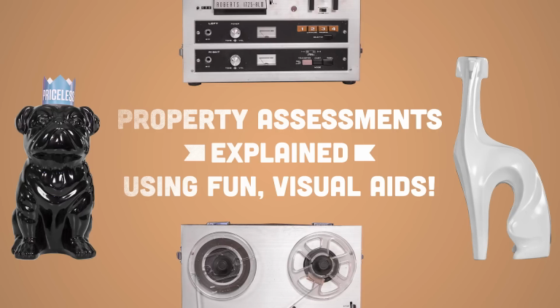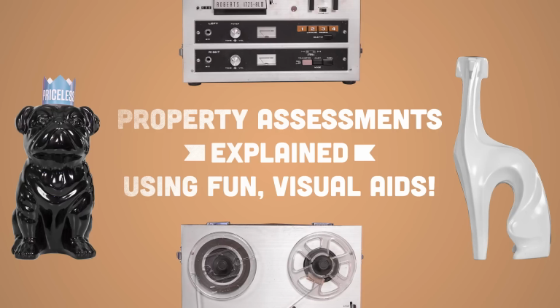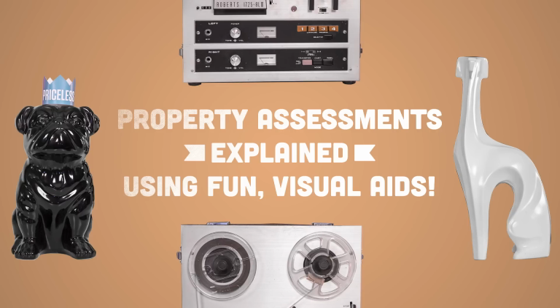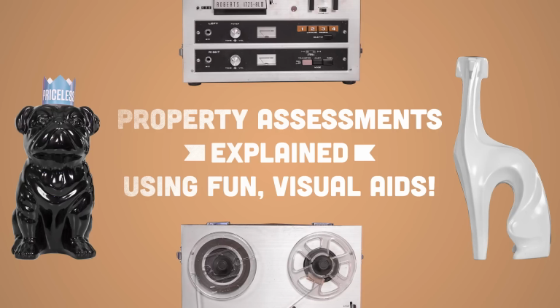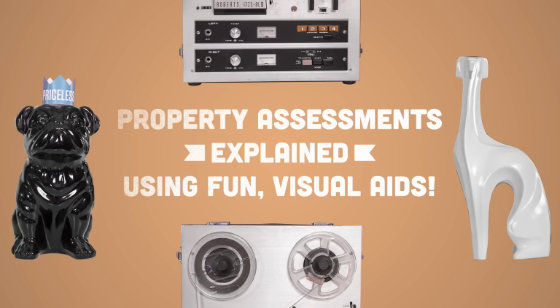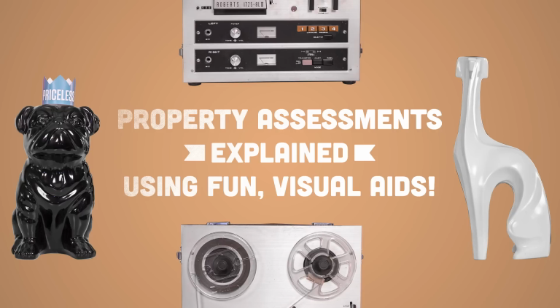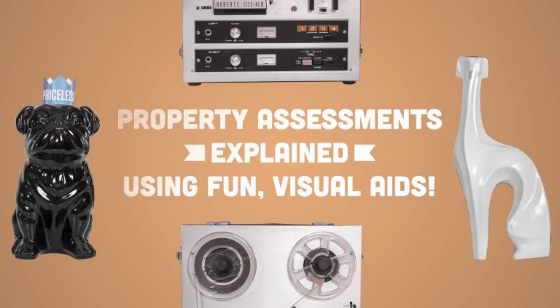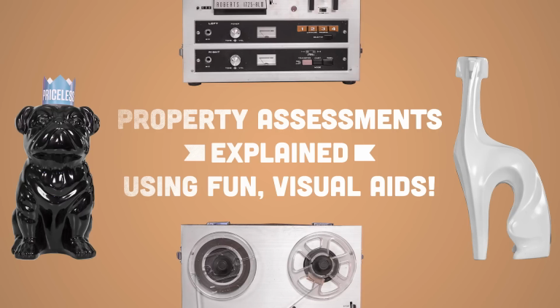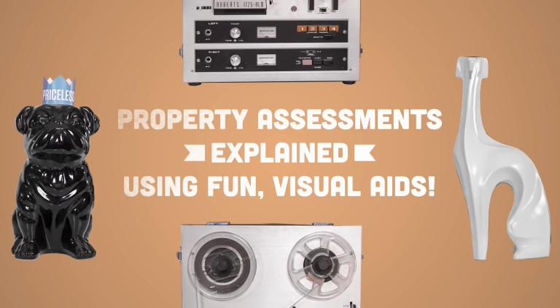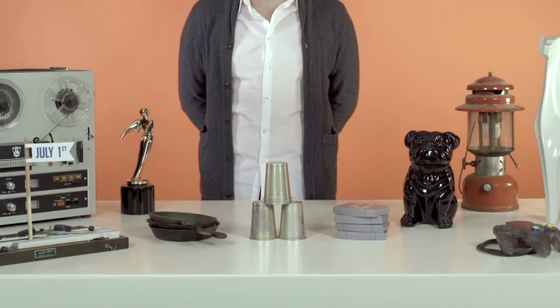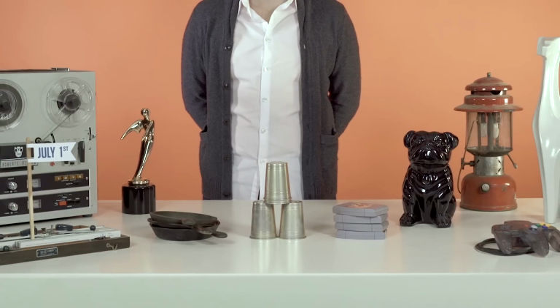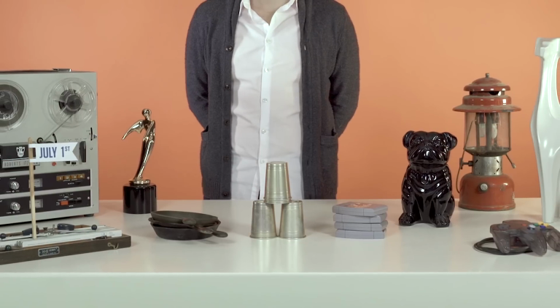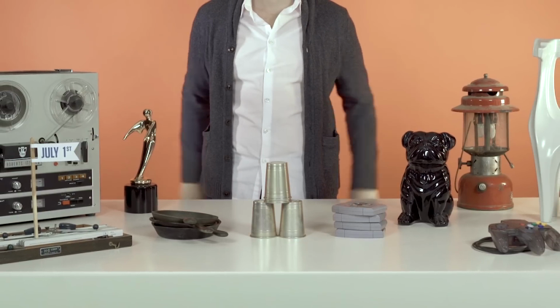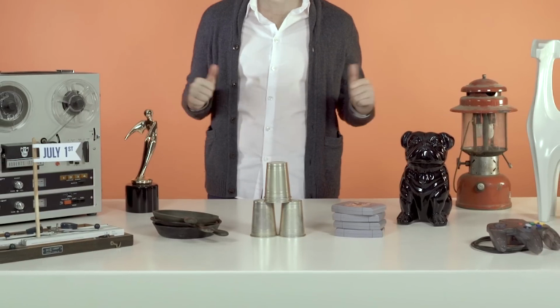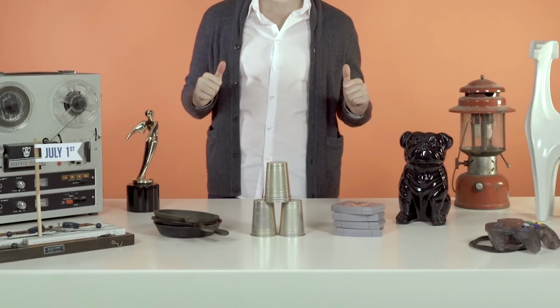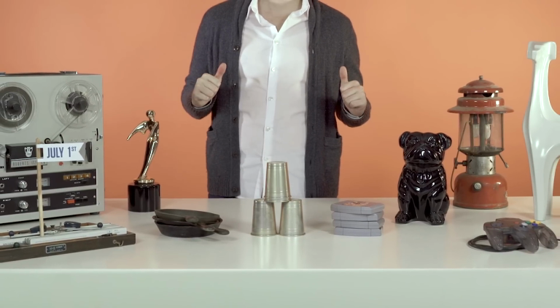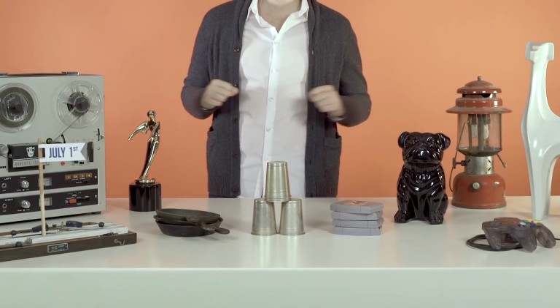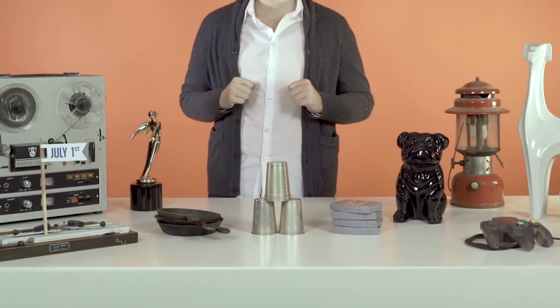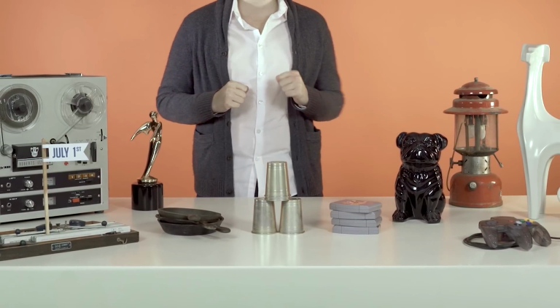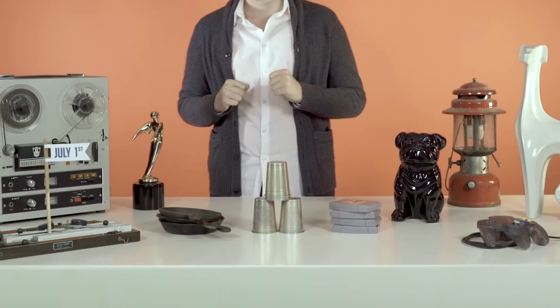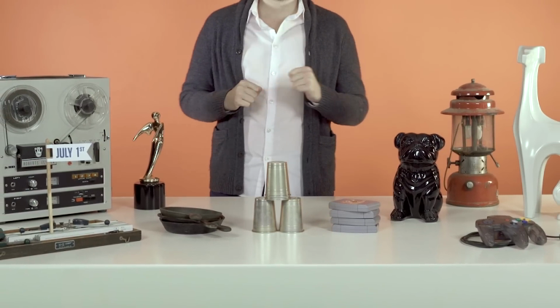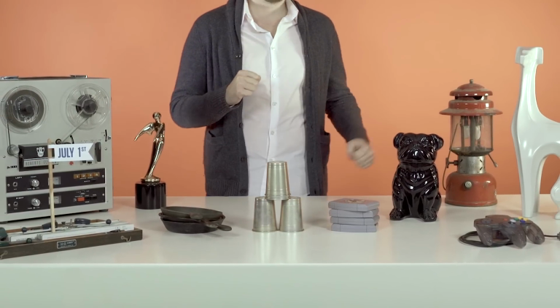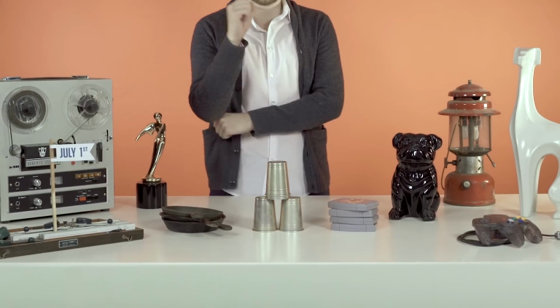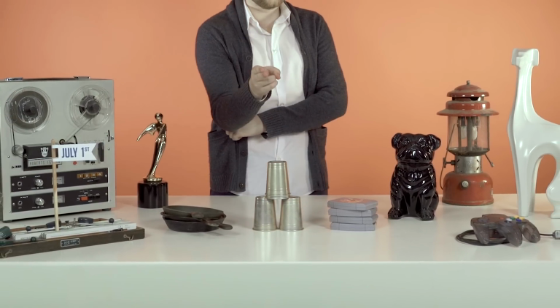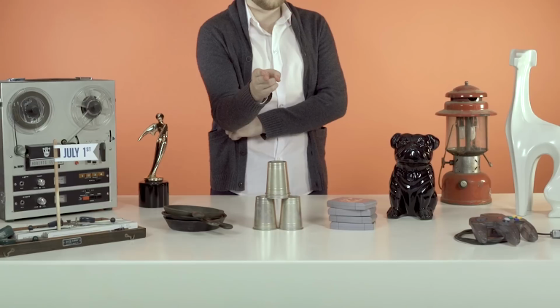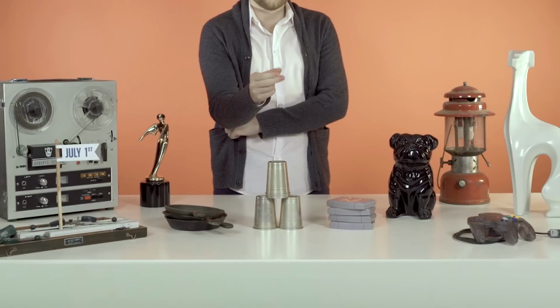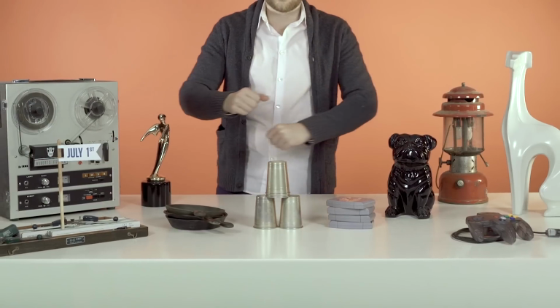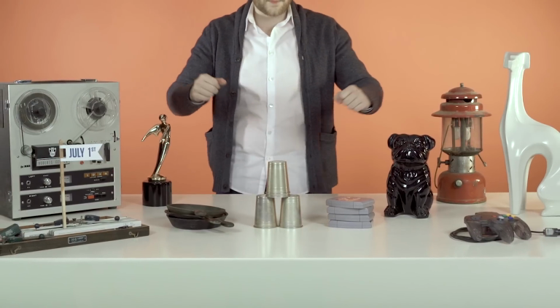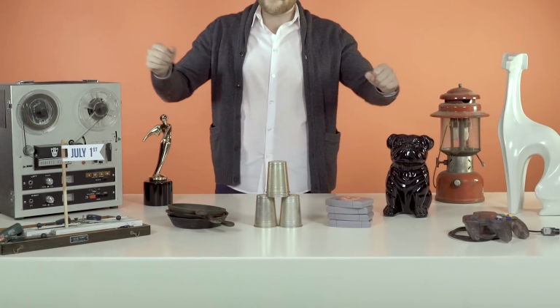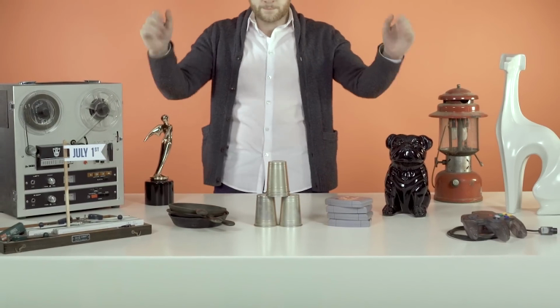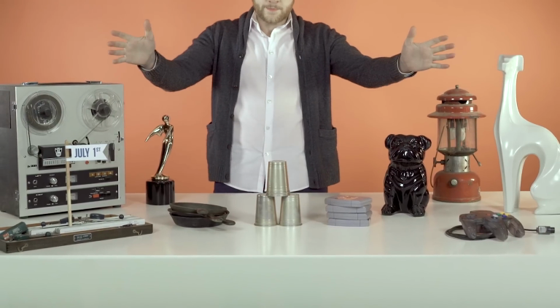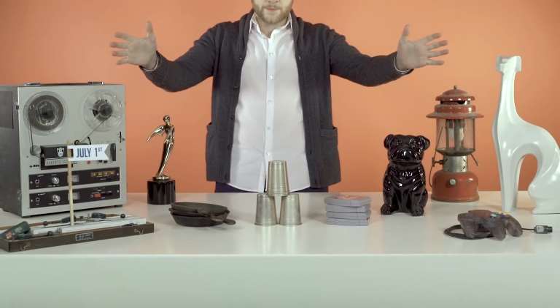Property assessments explained using fun visual aids. How does the city know how much my property is worth? In order to figure out the value of your property, the city uses a process called mass appraisal.